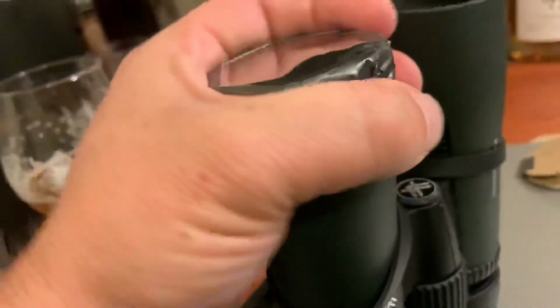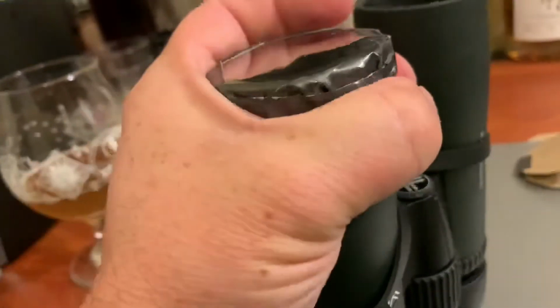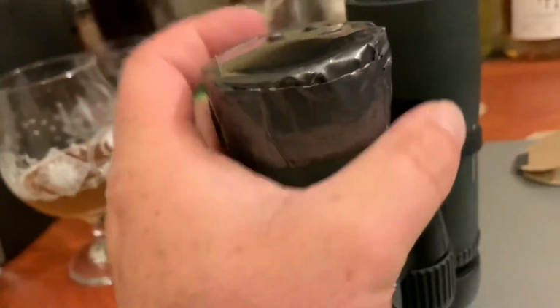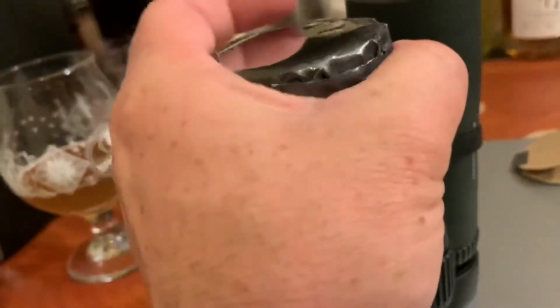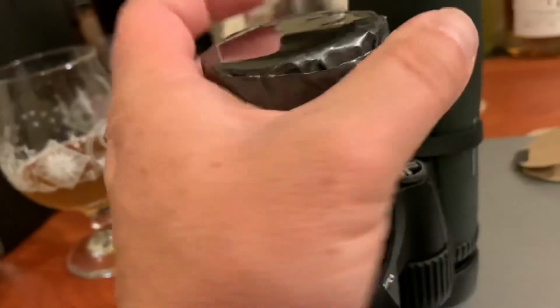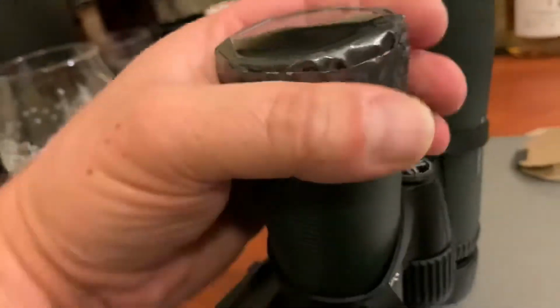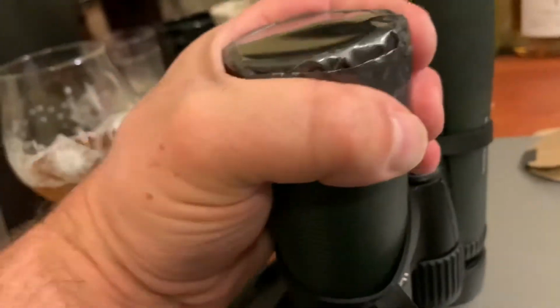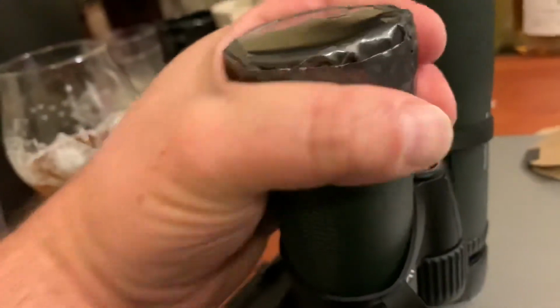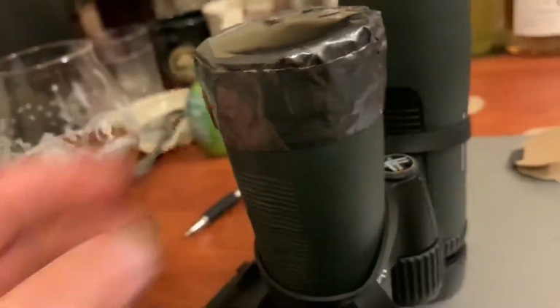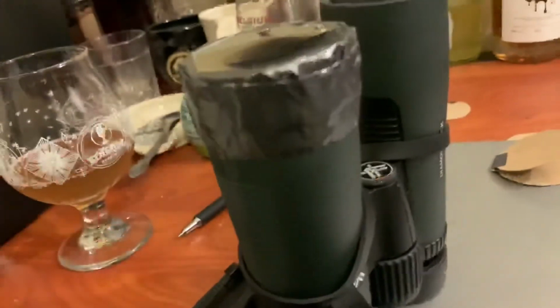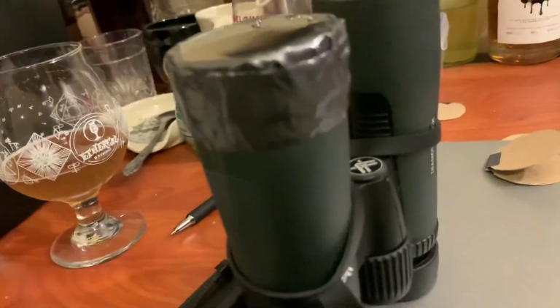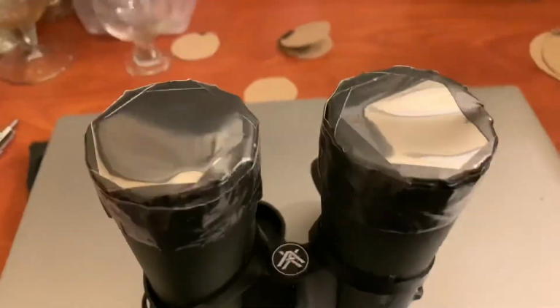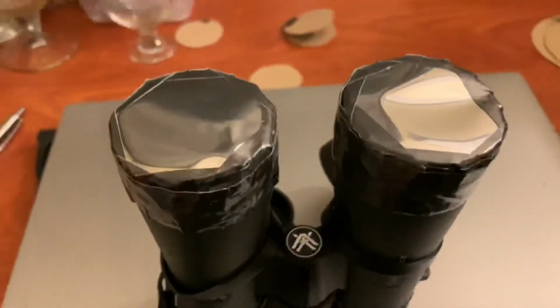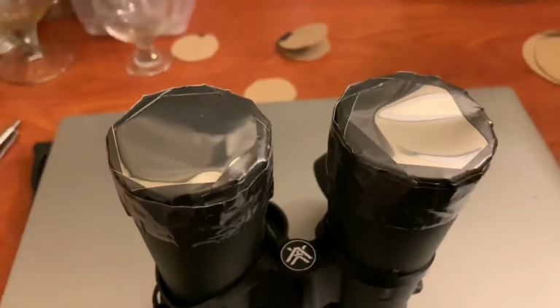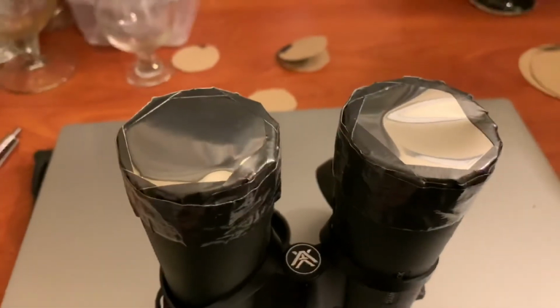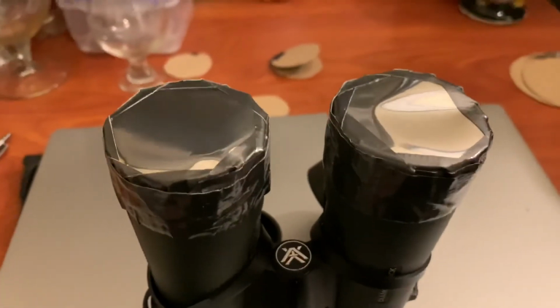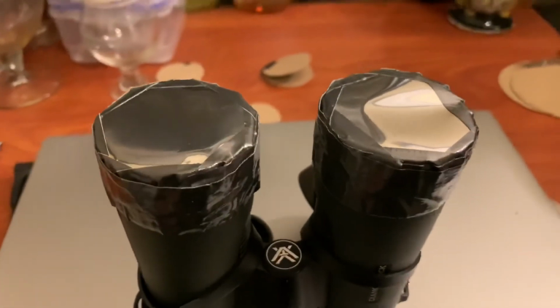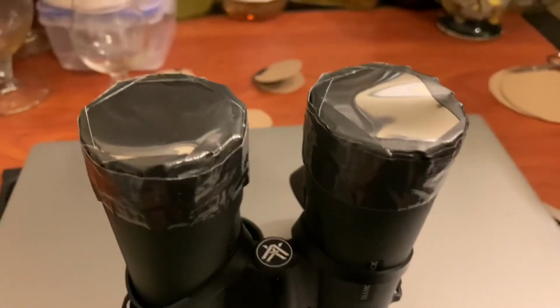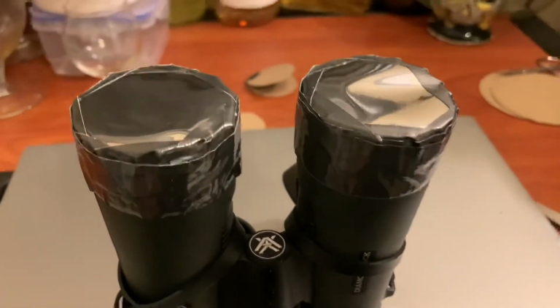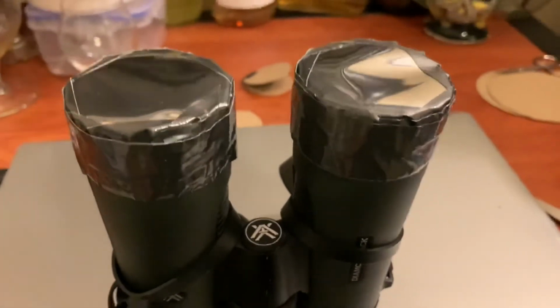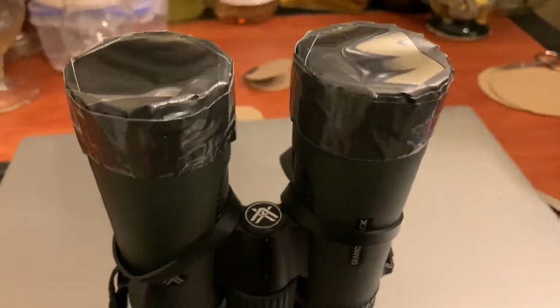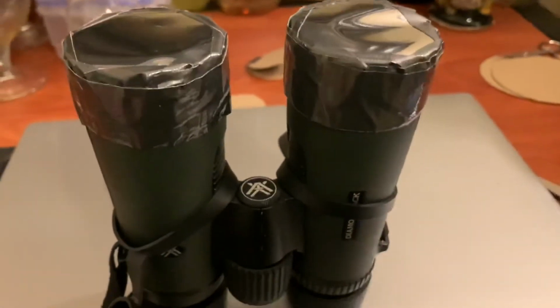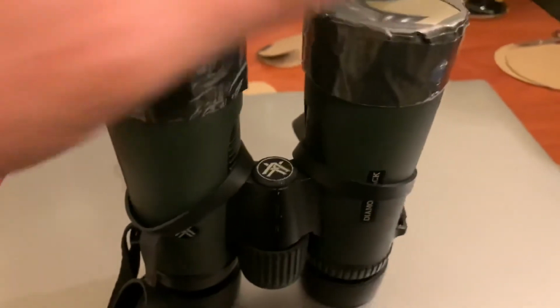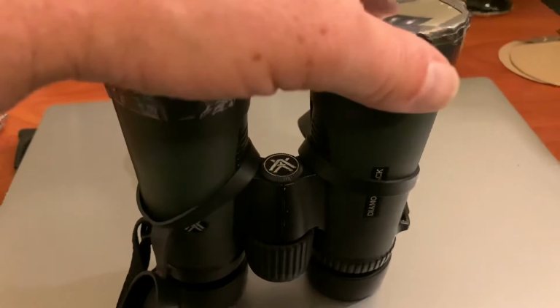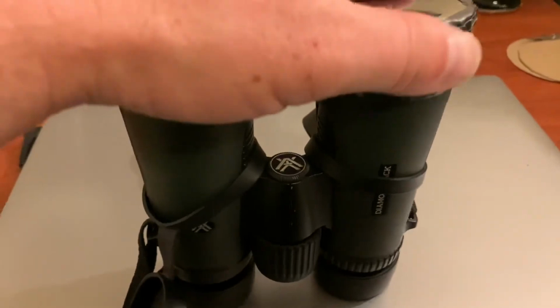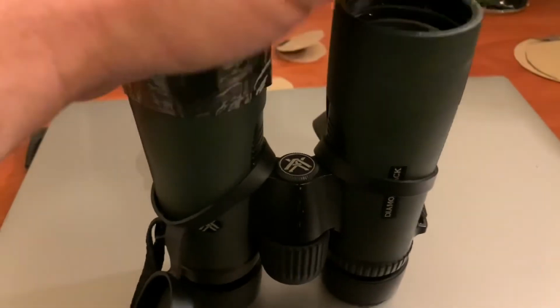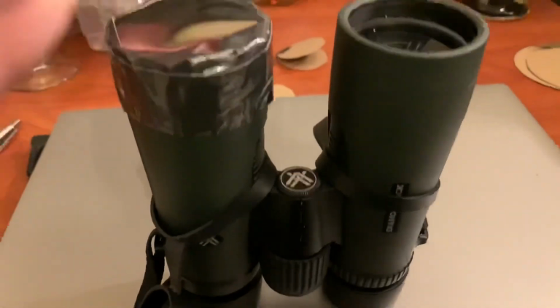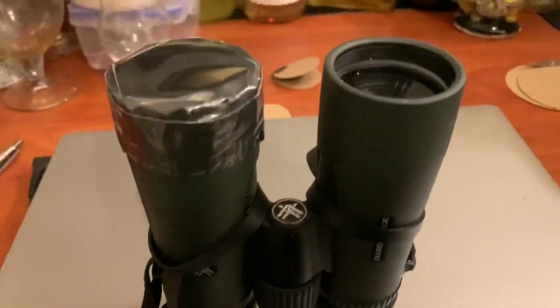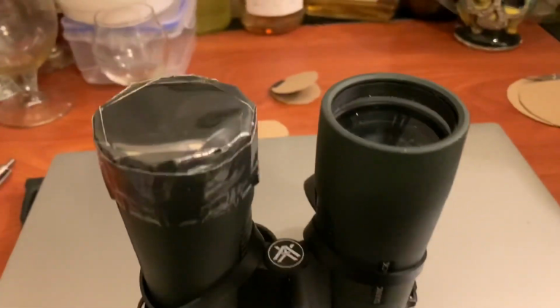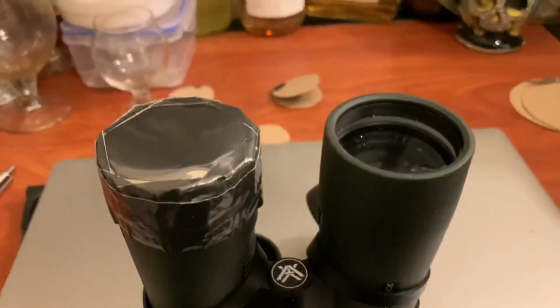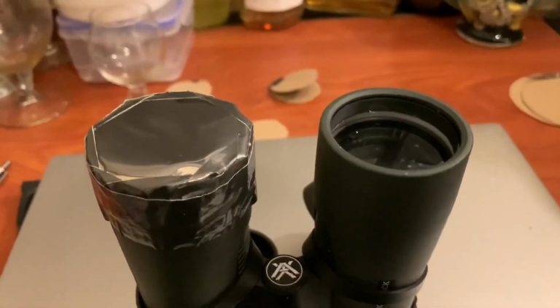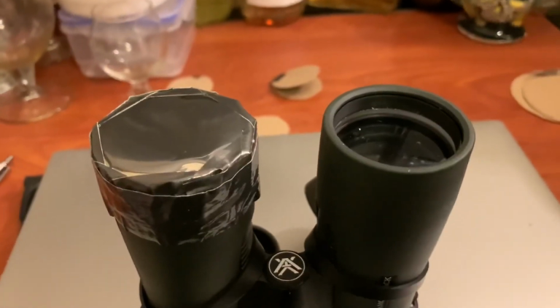You now have a pair of binoculars where you can look at the Sun safely, and you can easily remove them for anything else.